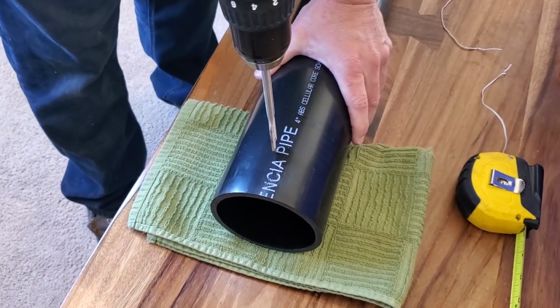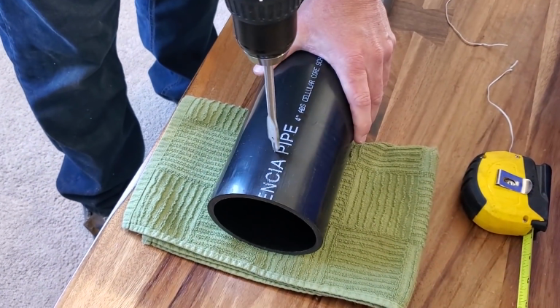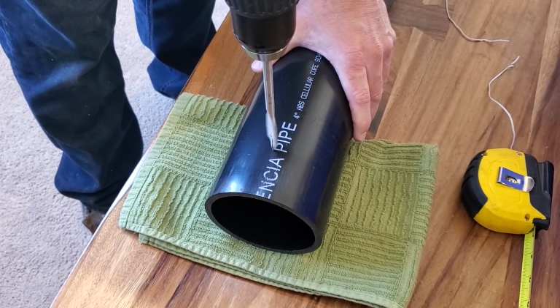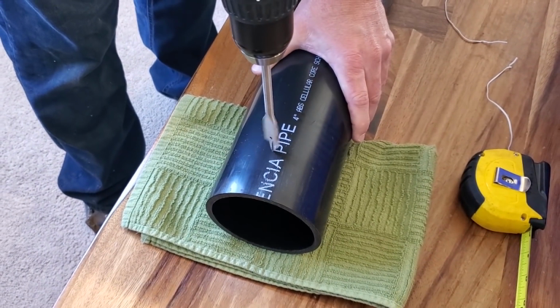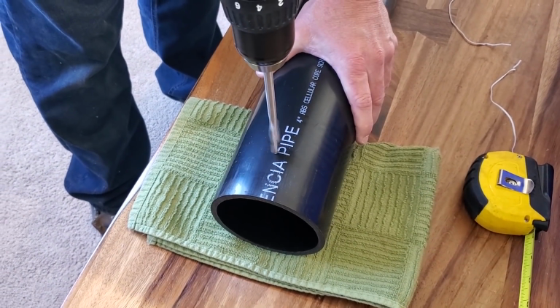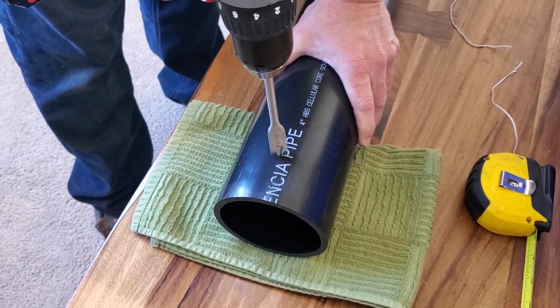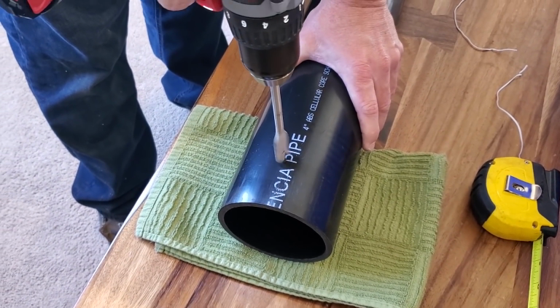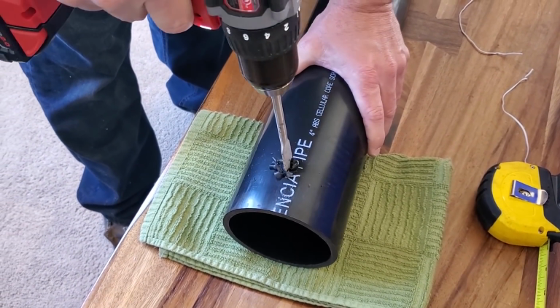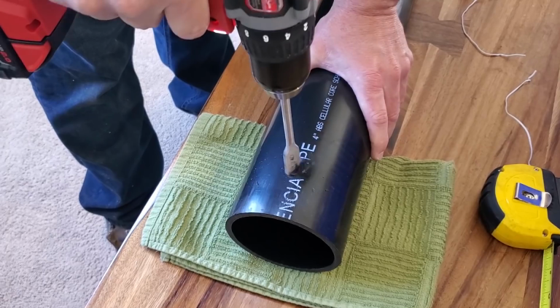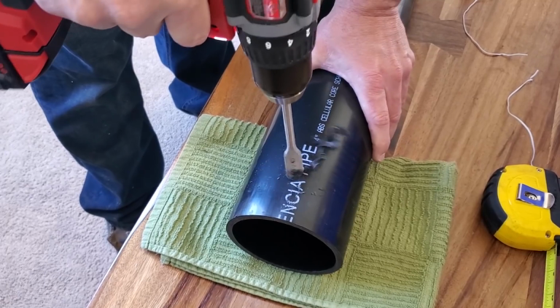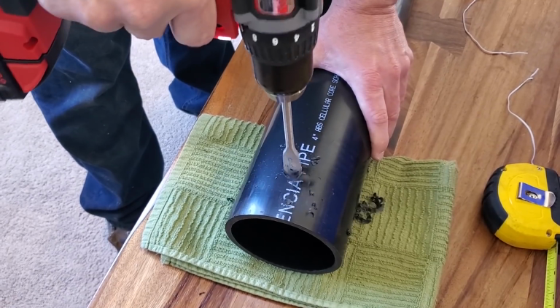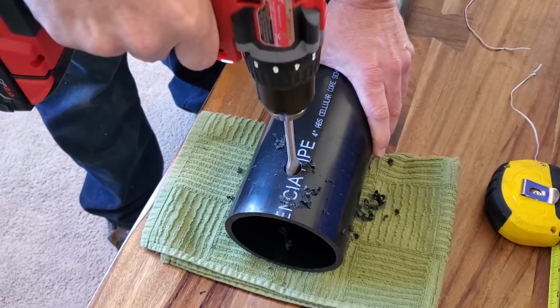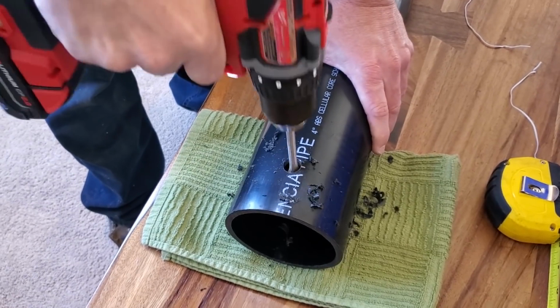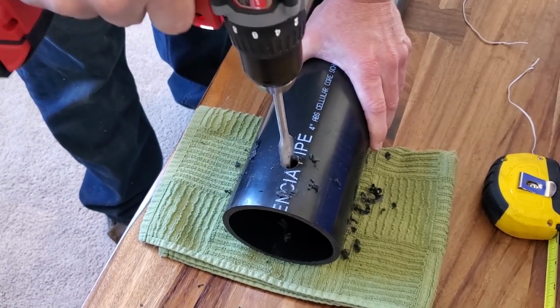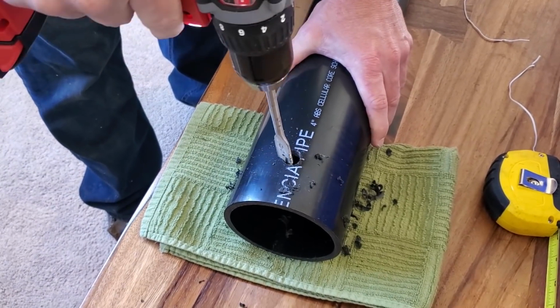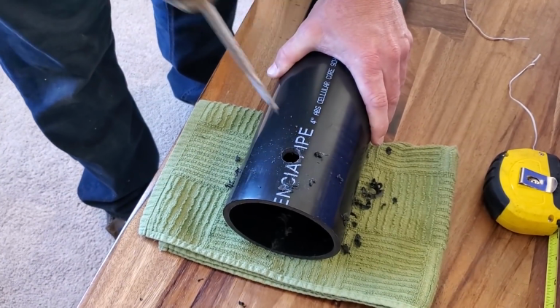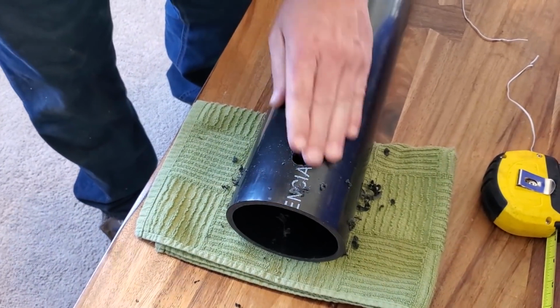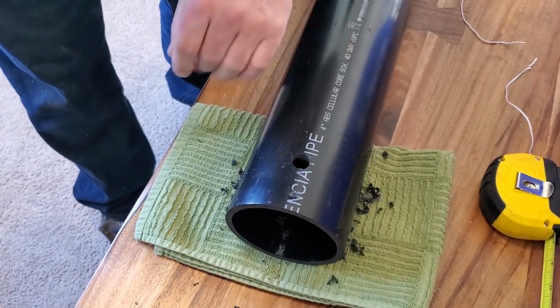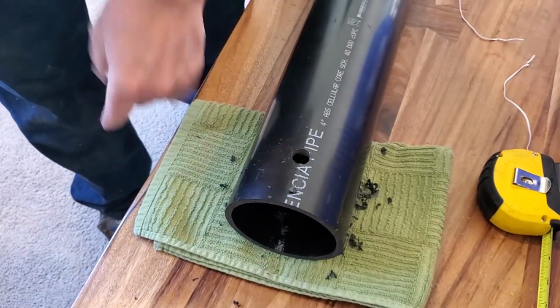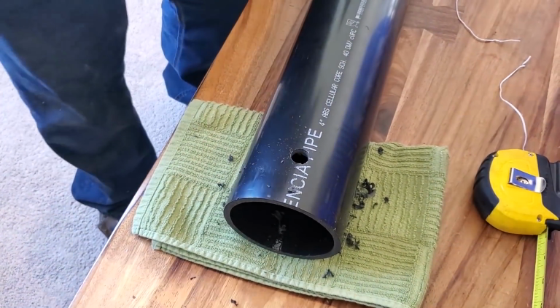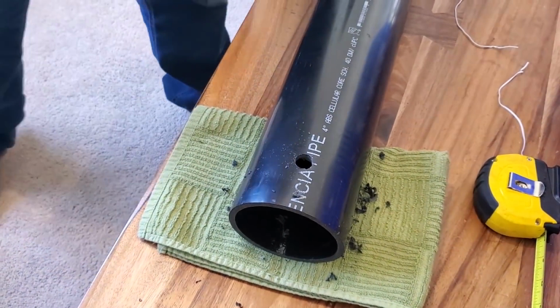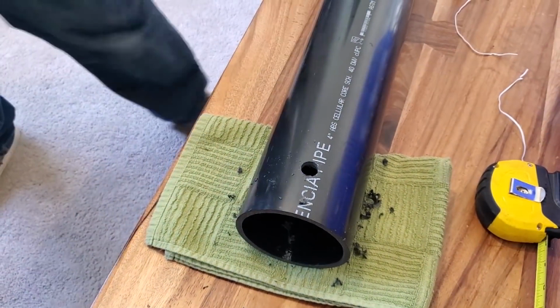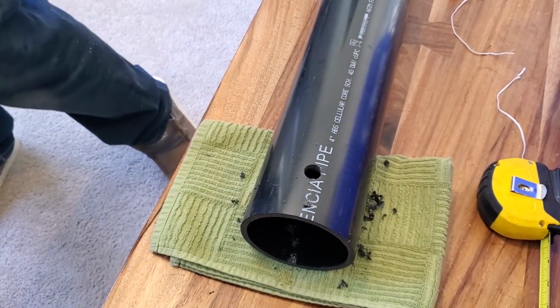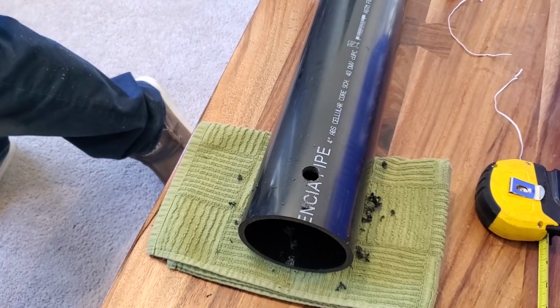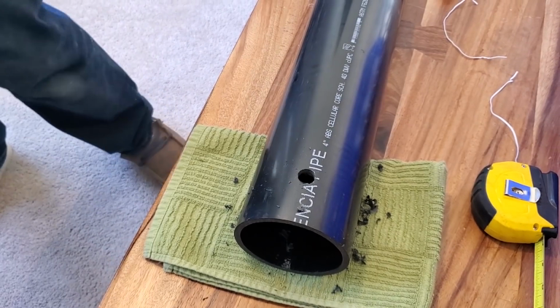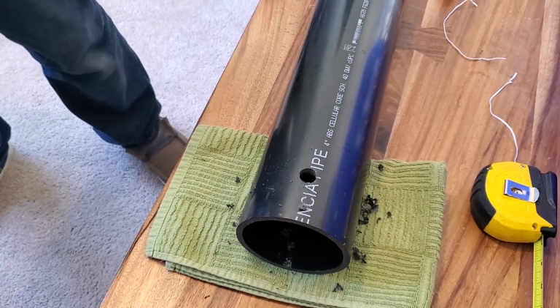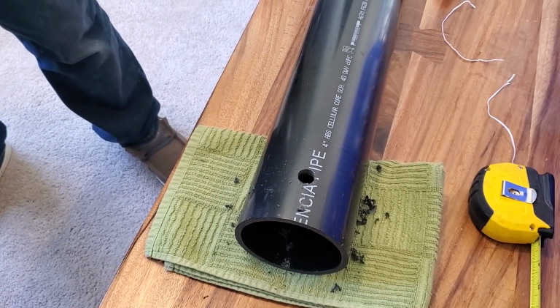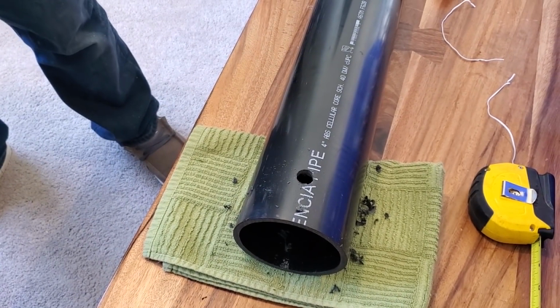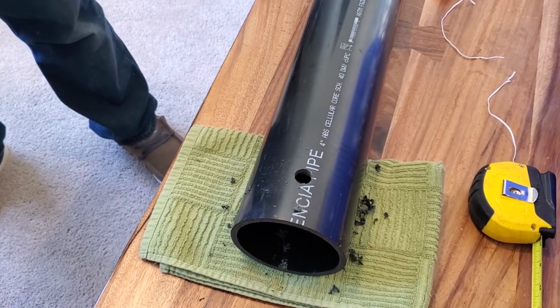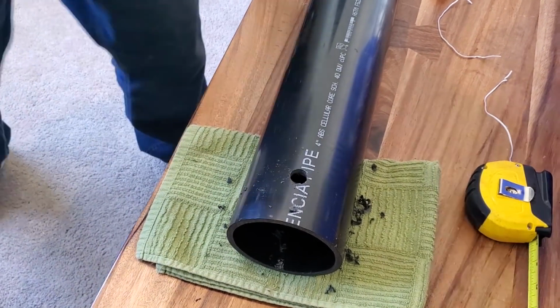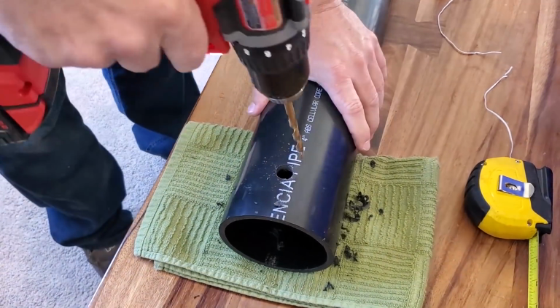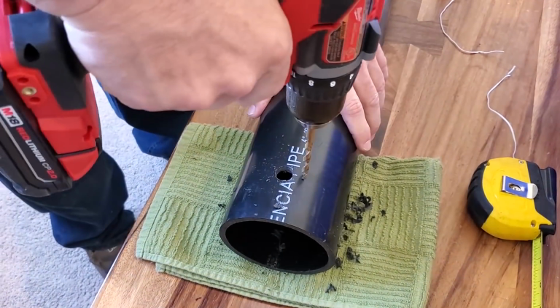When you drill your hole into the black pipe and into your cooler, you're going to use a 5/8-inch bit, and also a quarter-inch bit for the smaller tube.